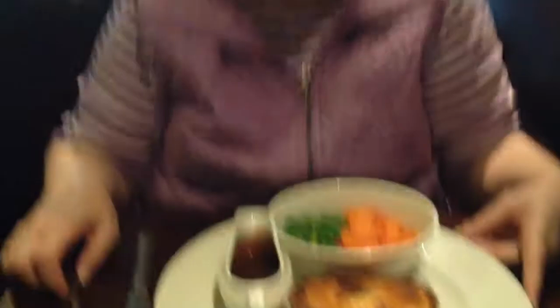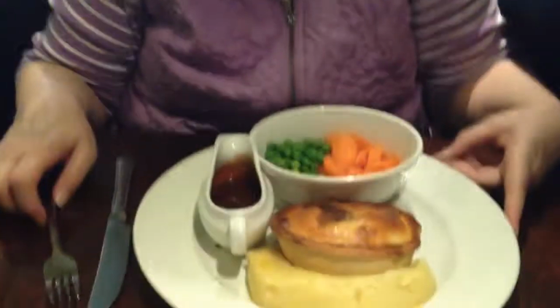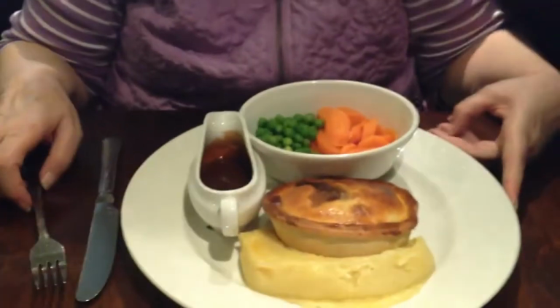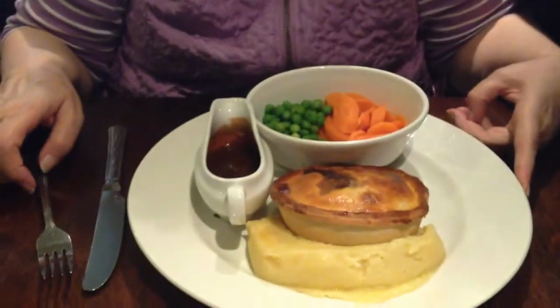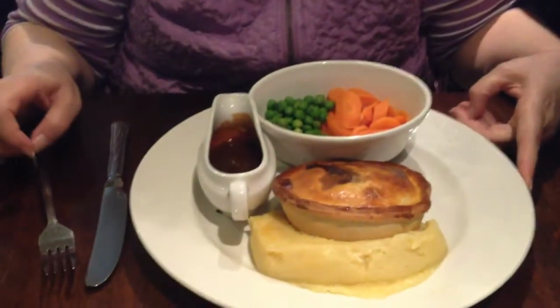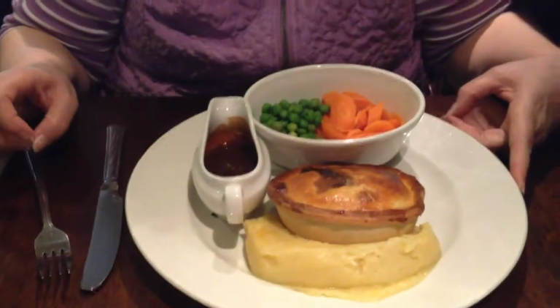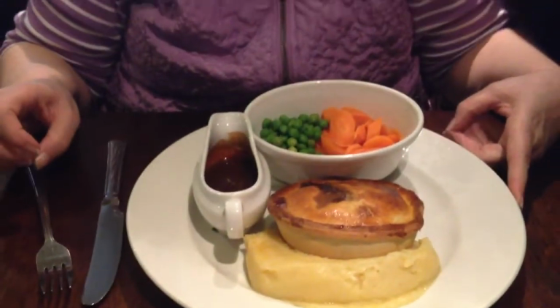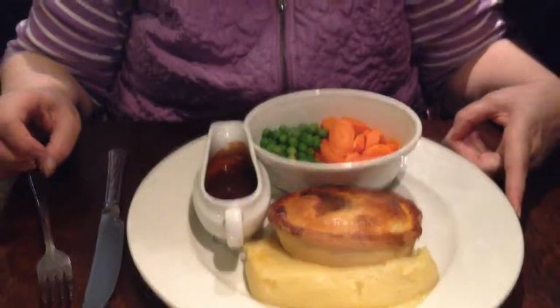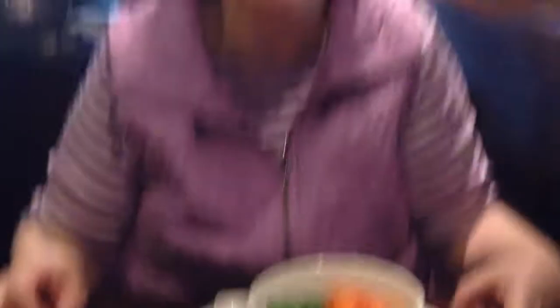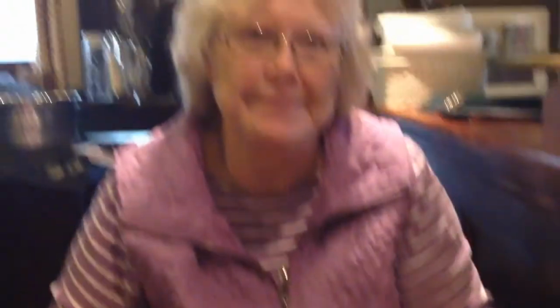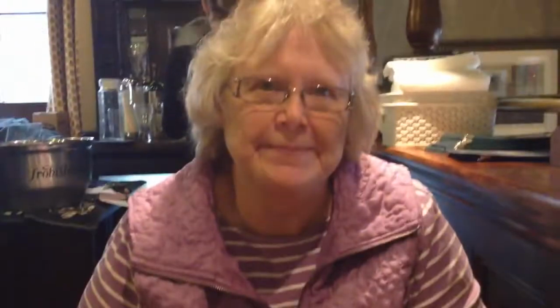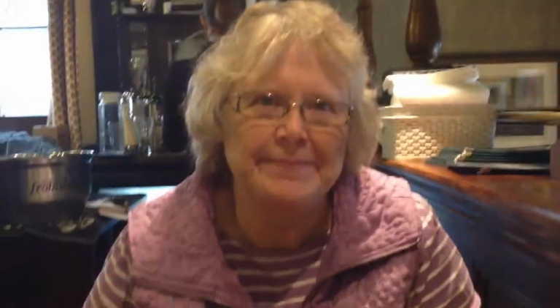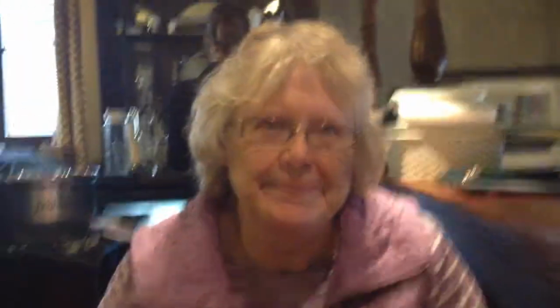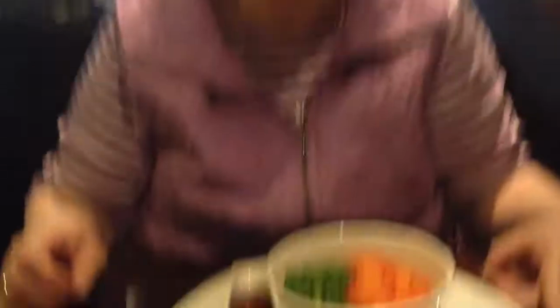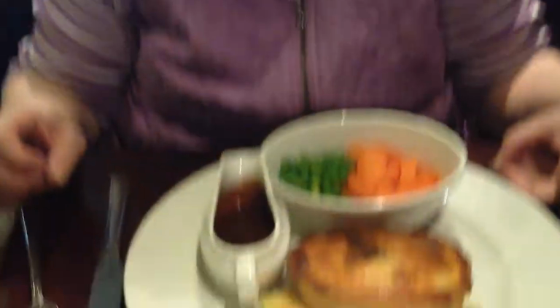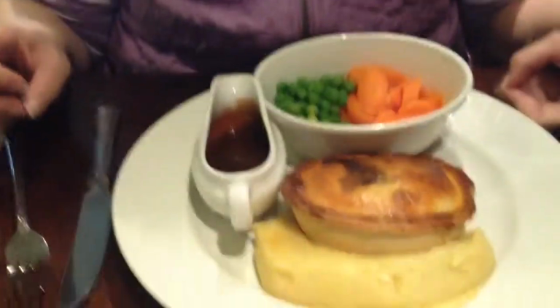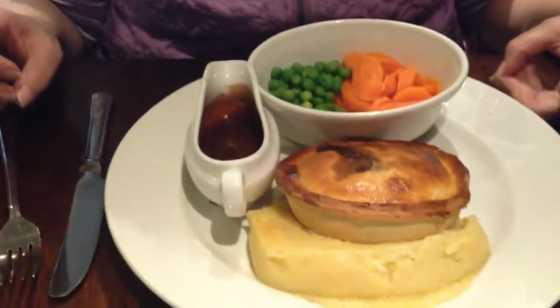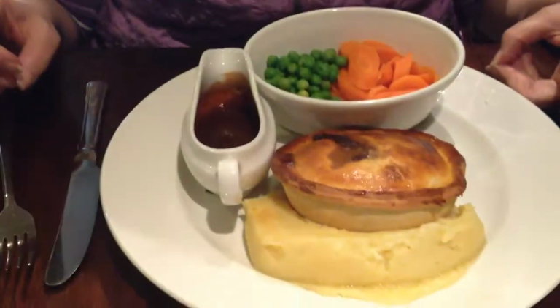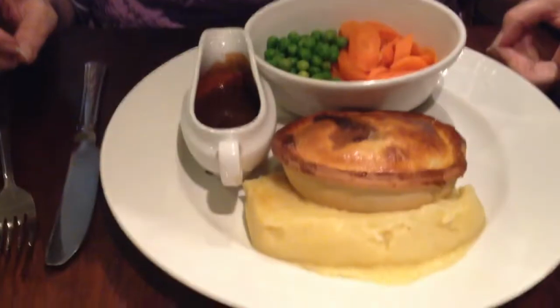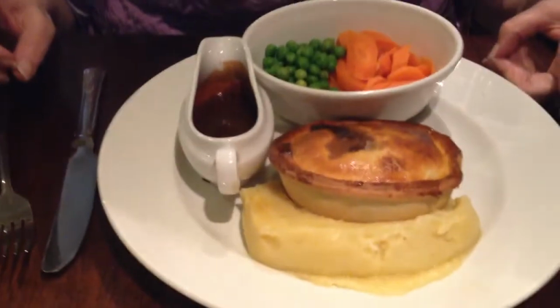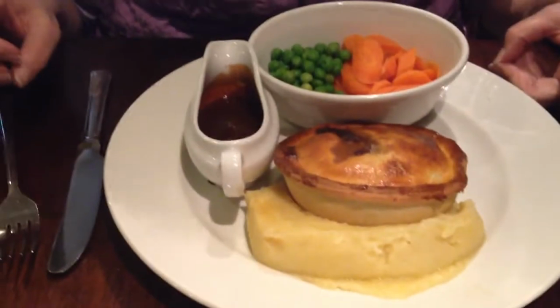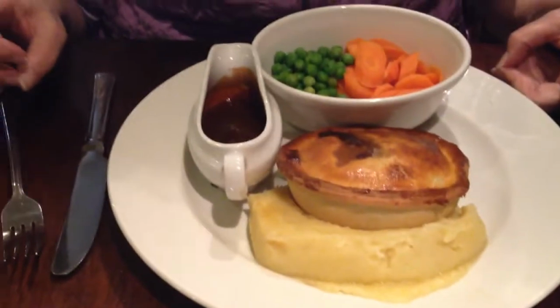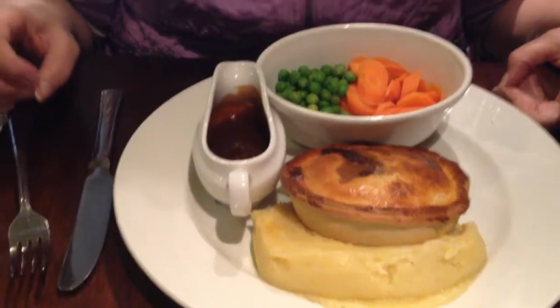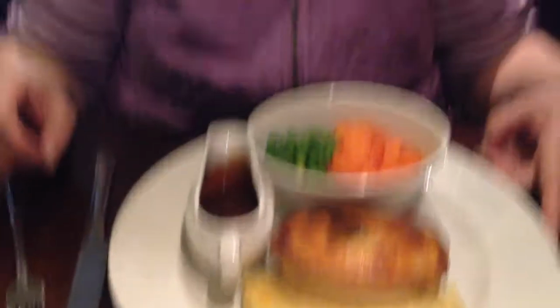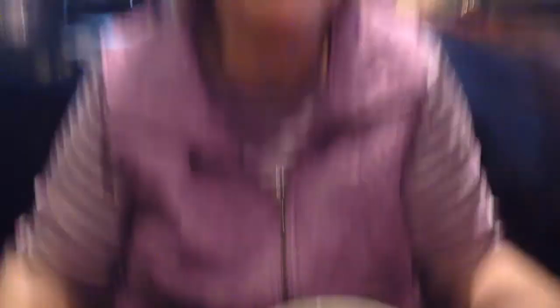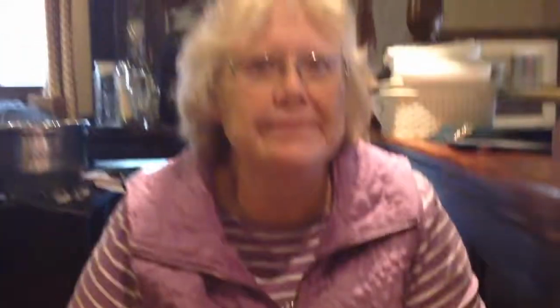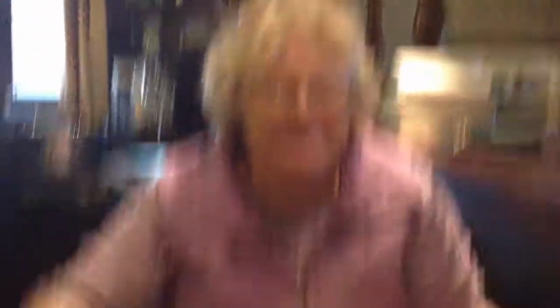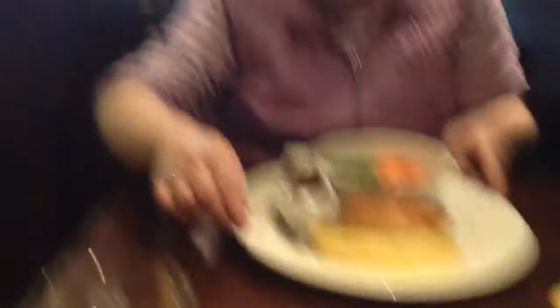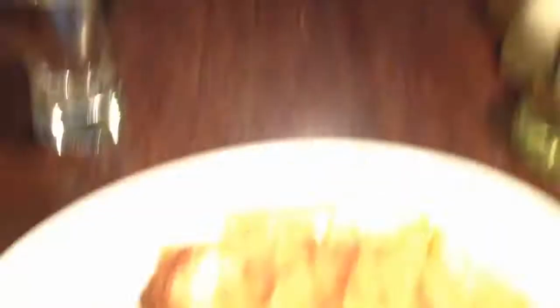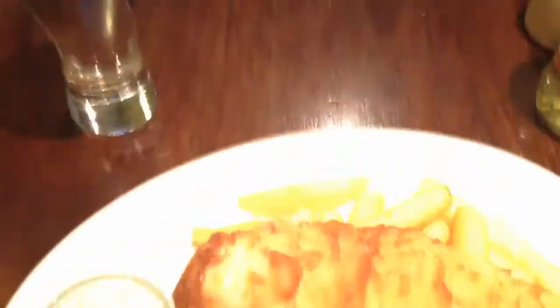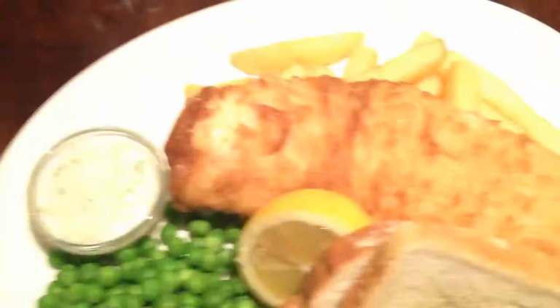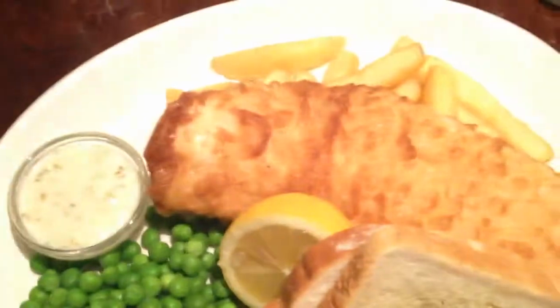Steak and kidney pie. Ooh, yummy. I'm having fish and chips.